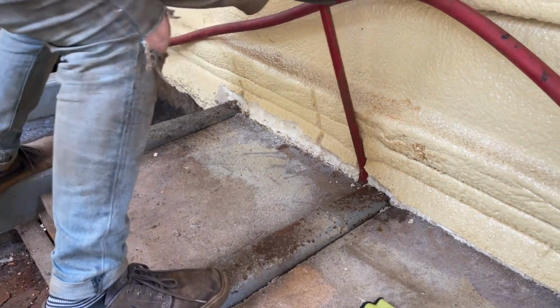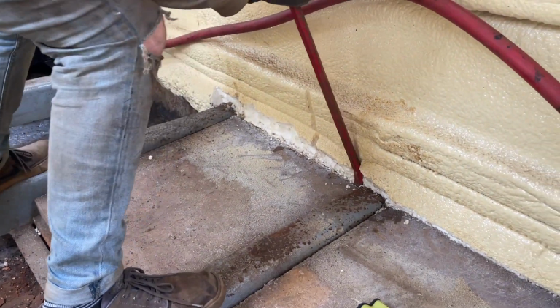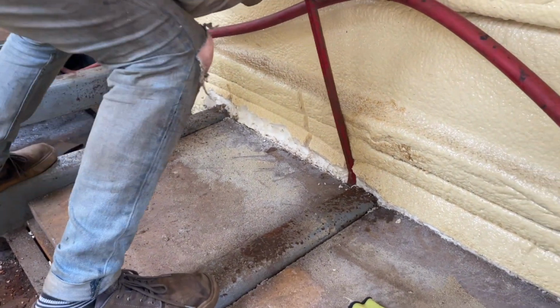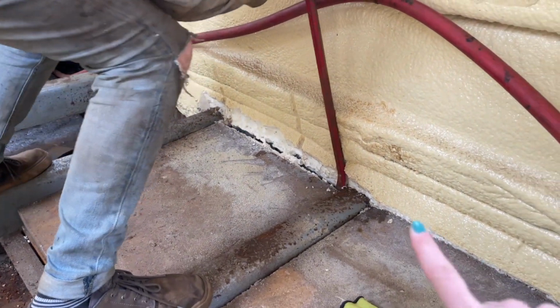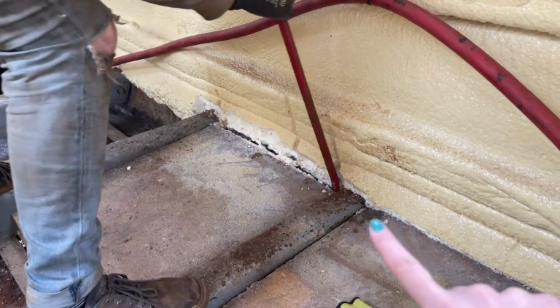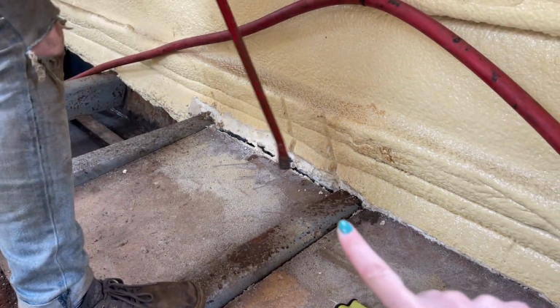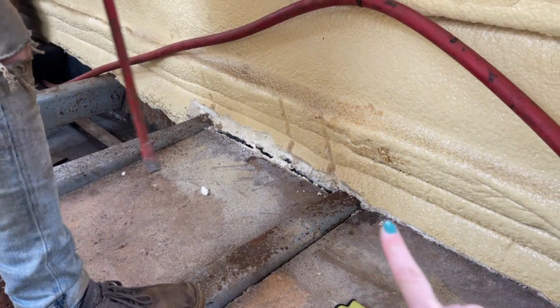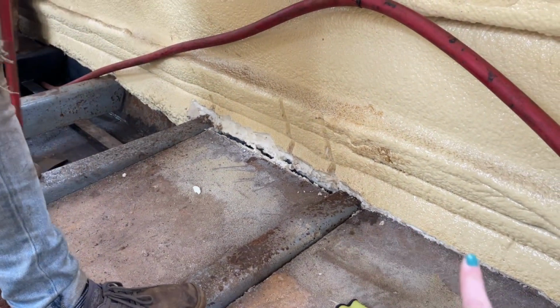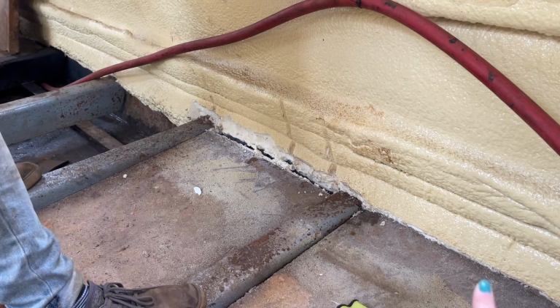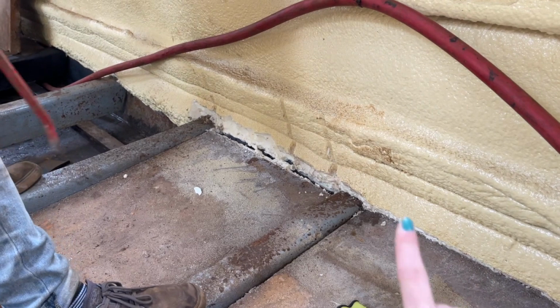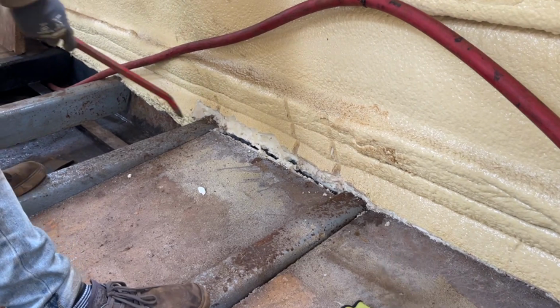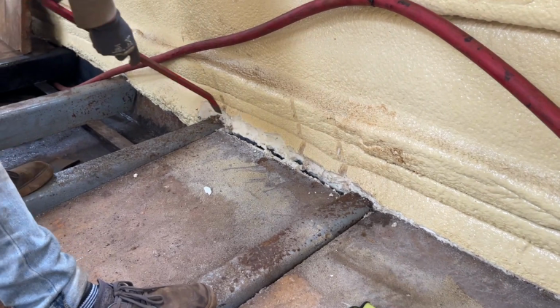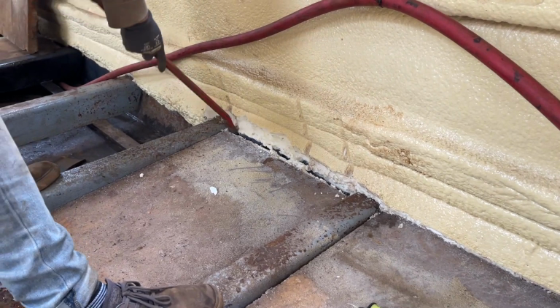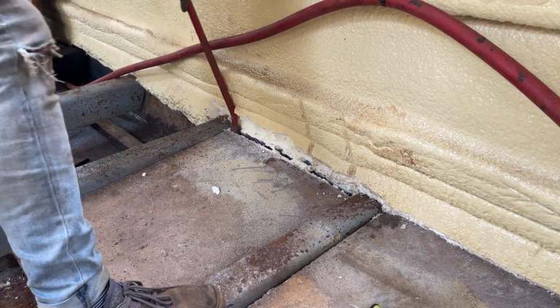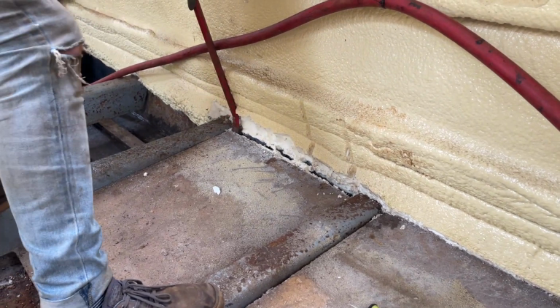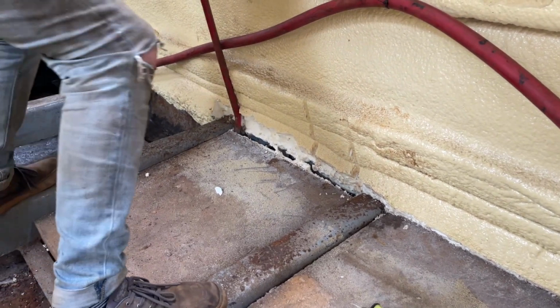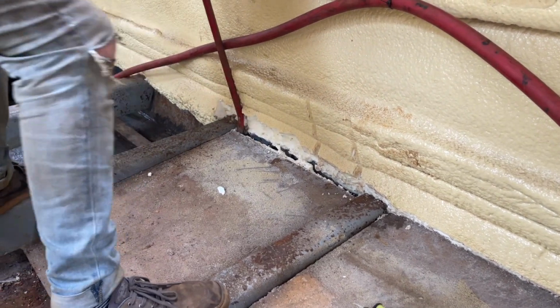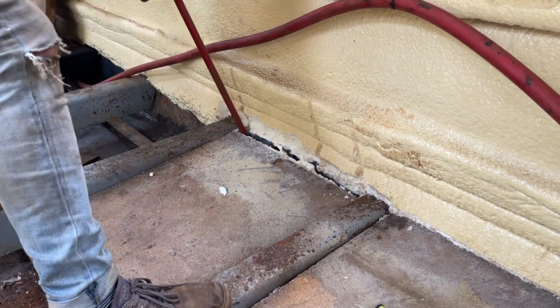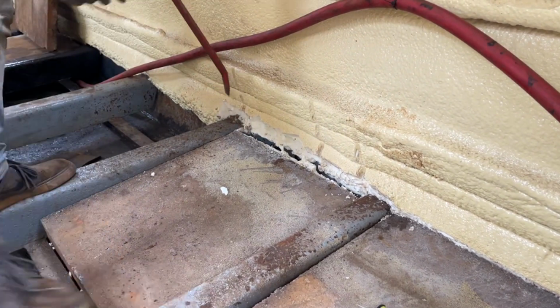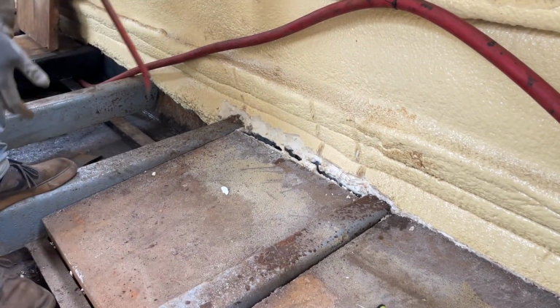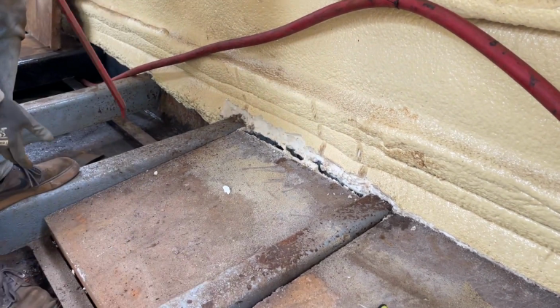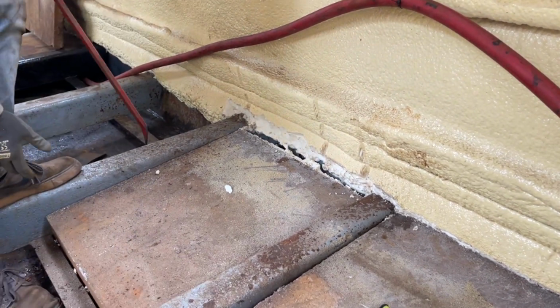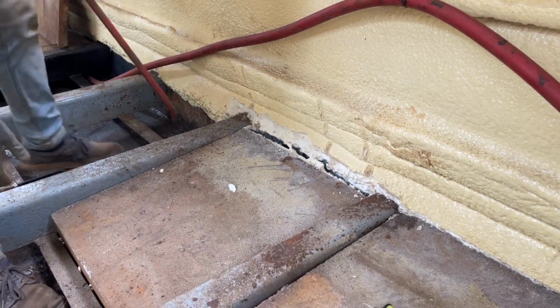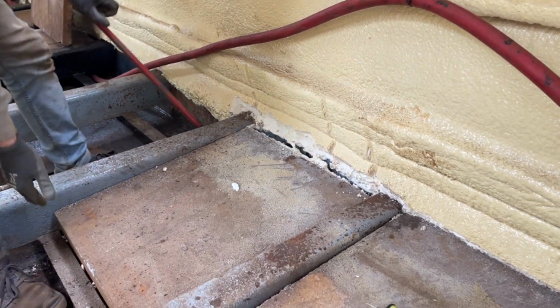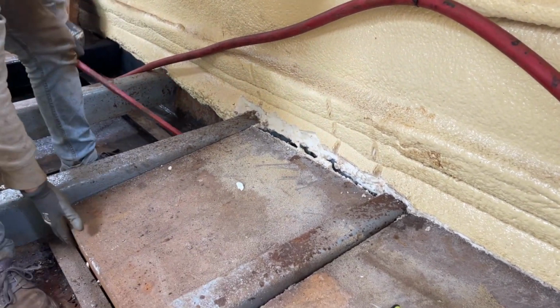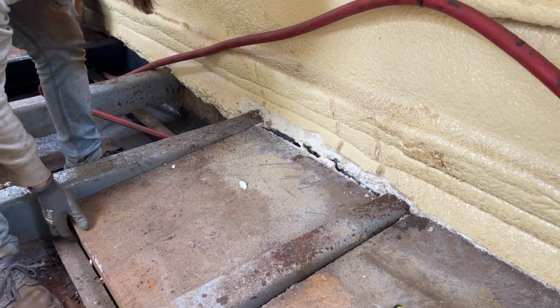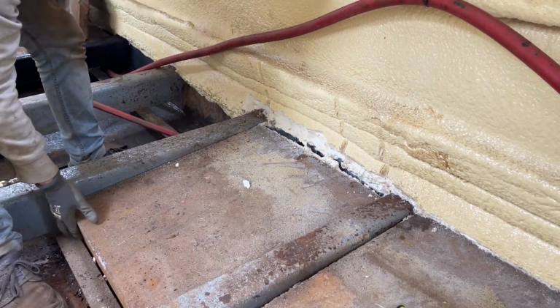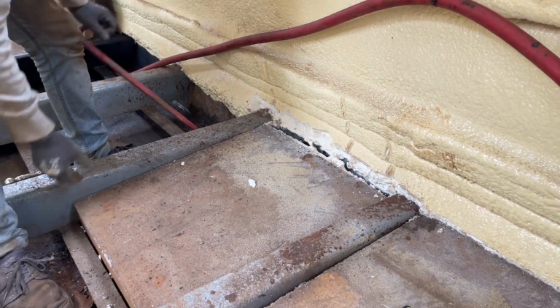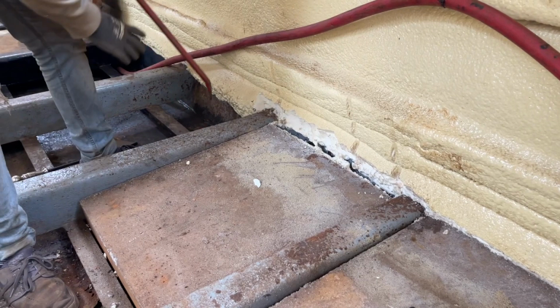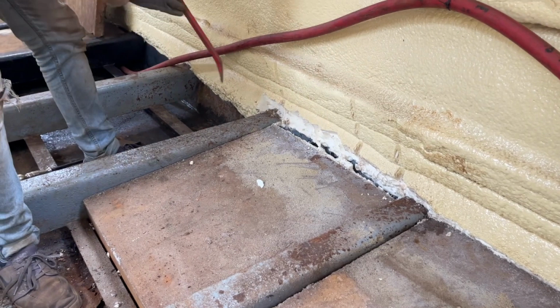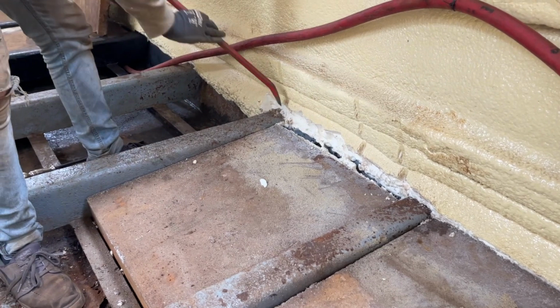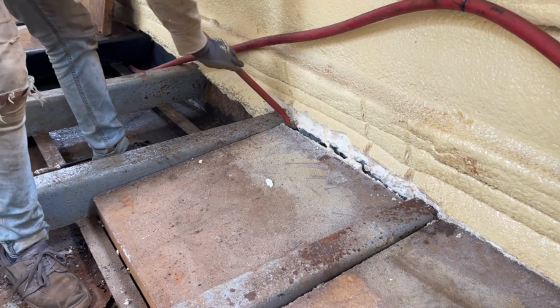I just put it back — all of these bits are still attached to where the spray foam was put in.